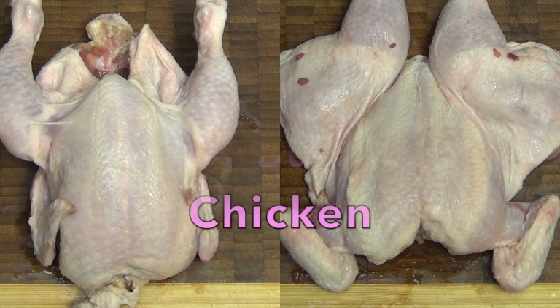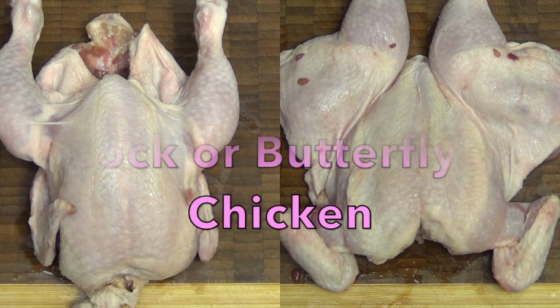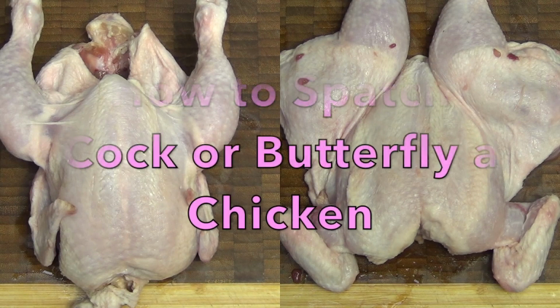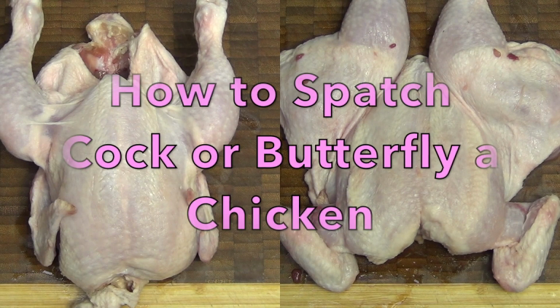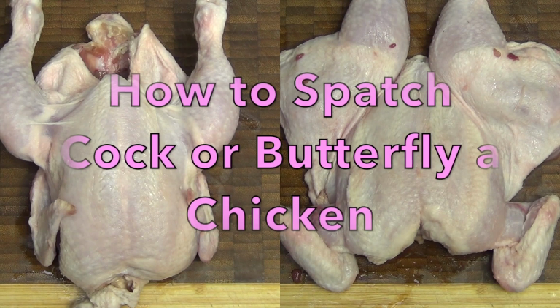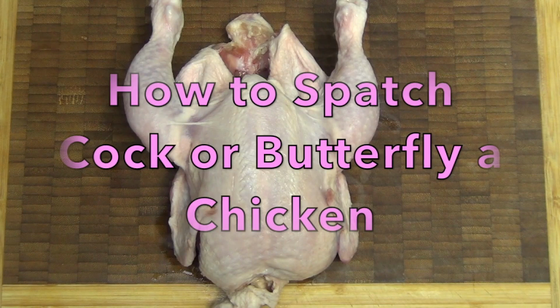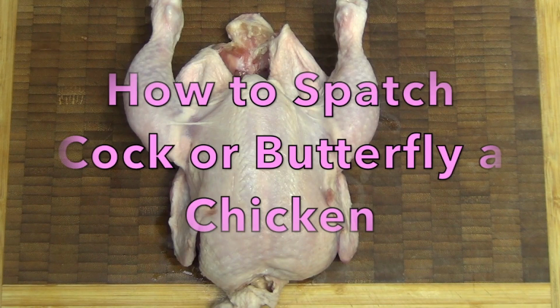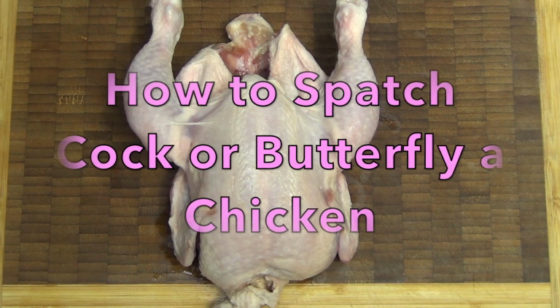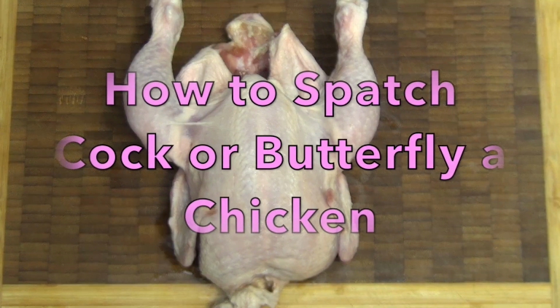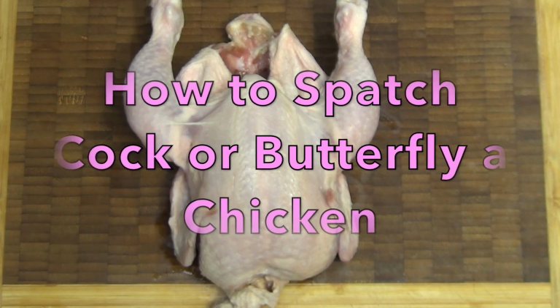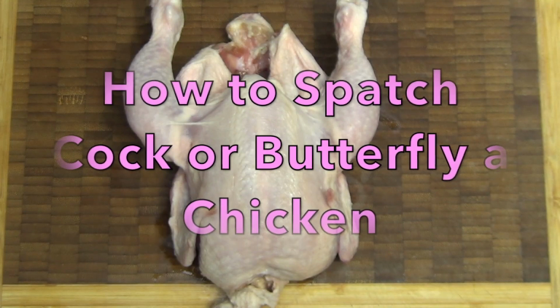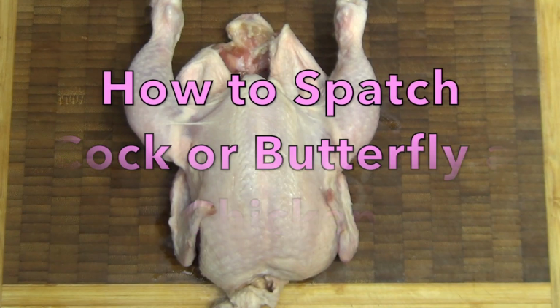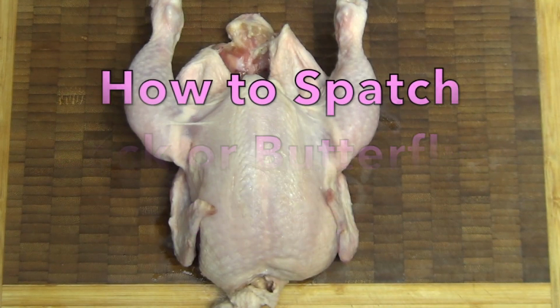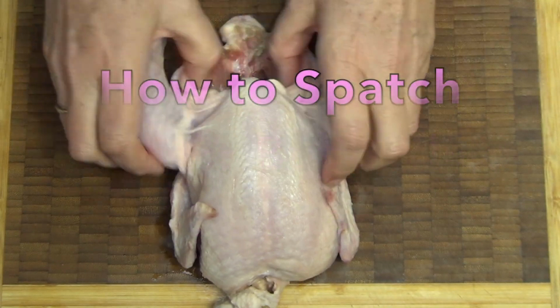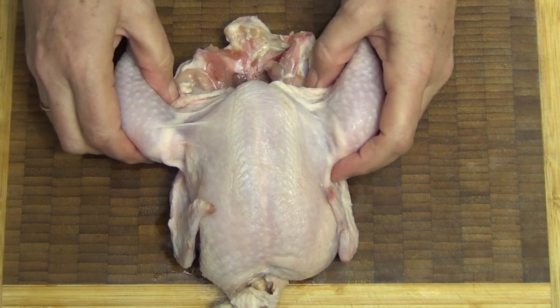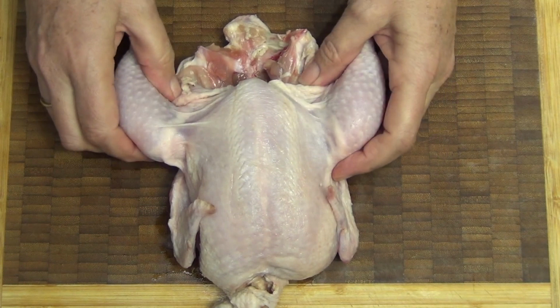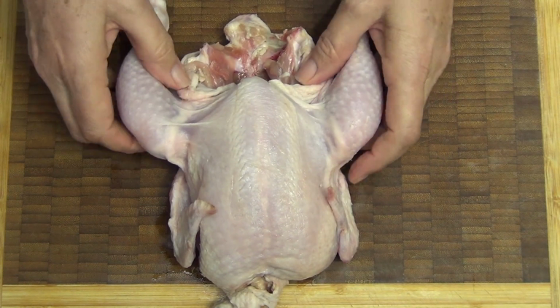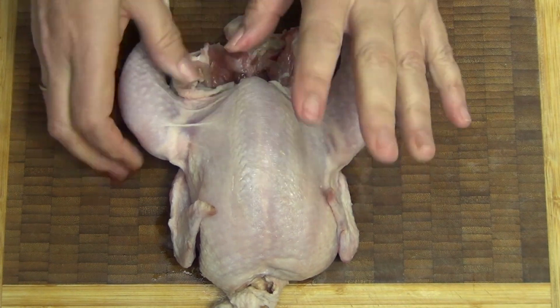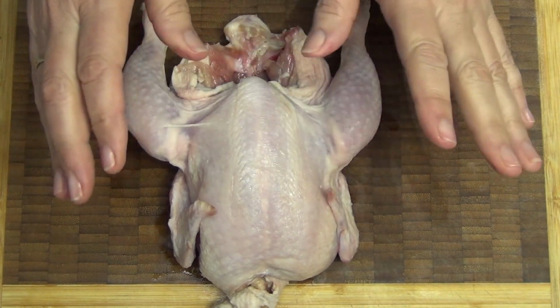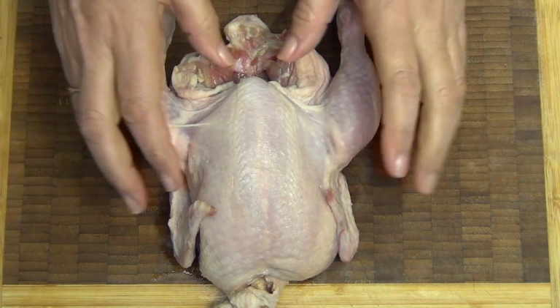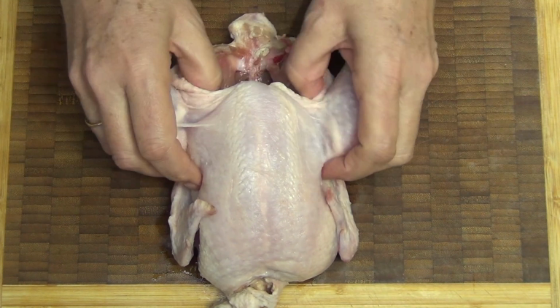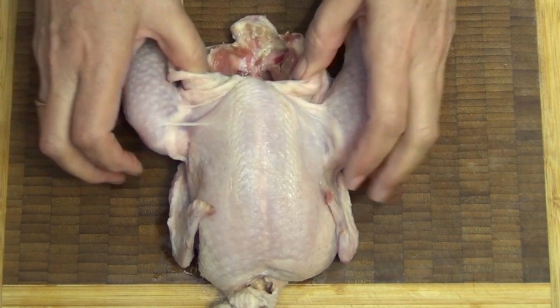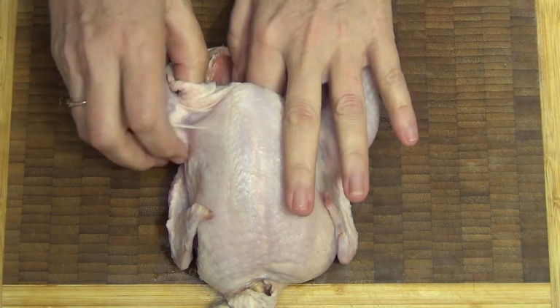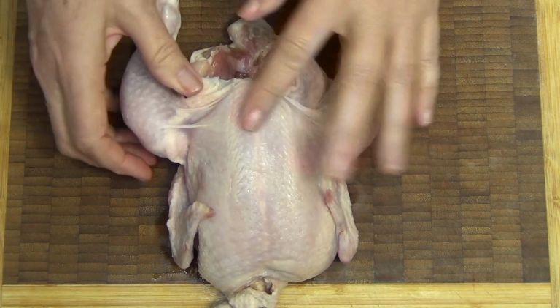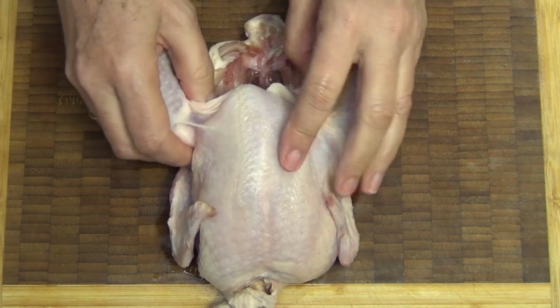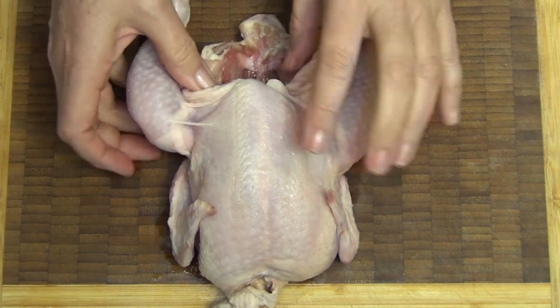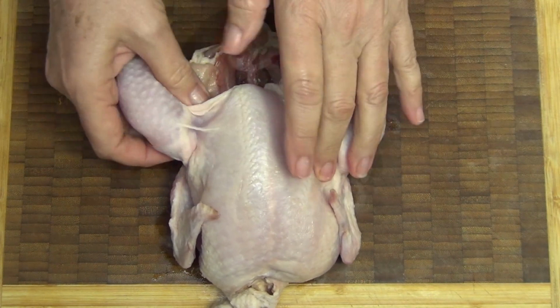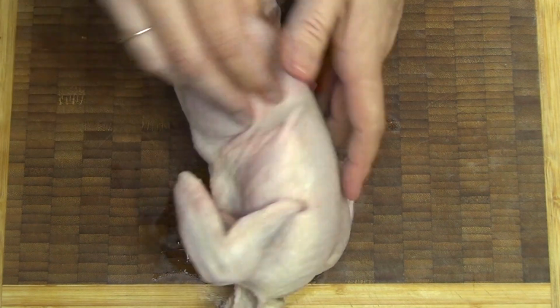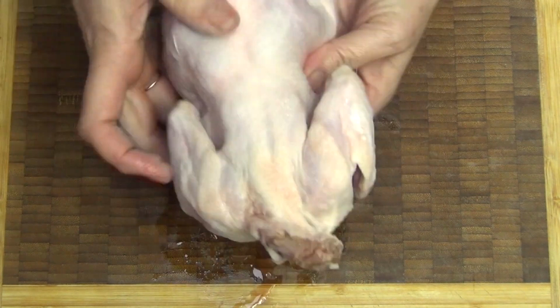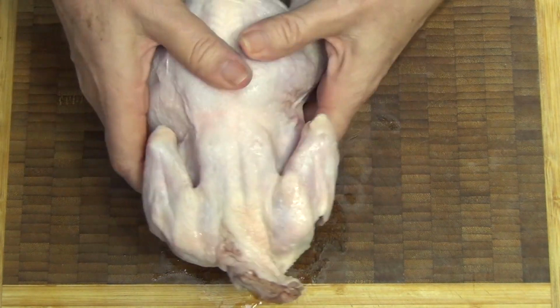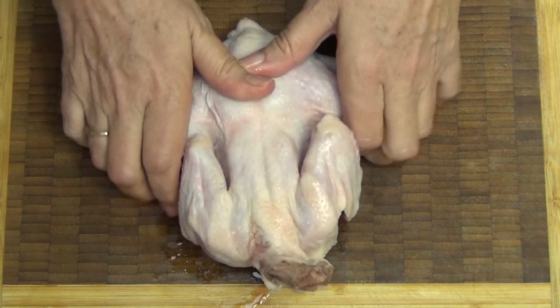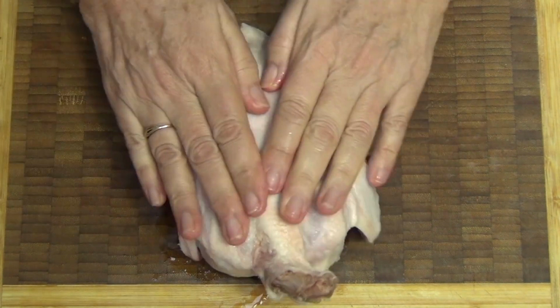Hi and welcome to Cheeky Richo's quick tip on how to spatchcock or butterfly a chicken. We've got quite a small chicken here. We have just removed any rubbish from the inside of it. Turn it over so it's breast side down.